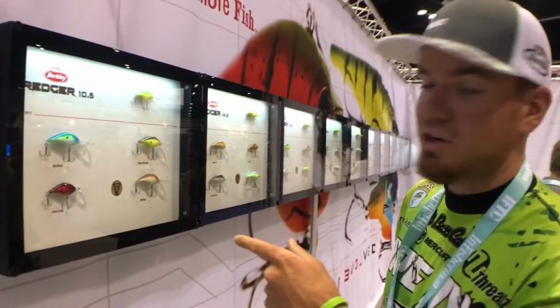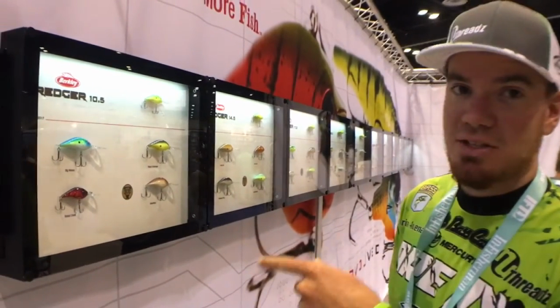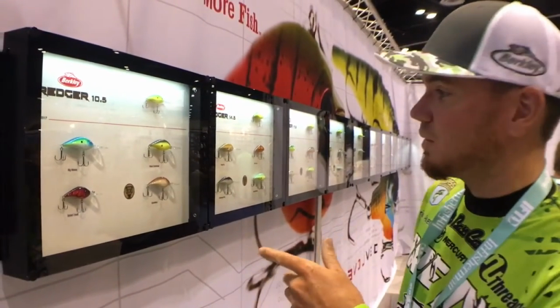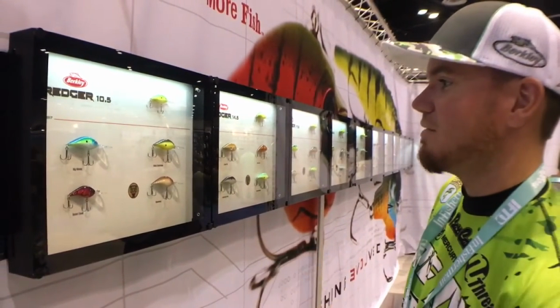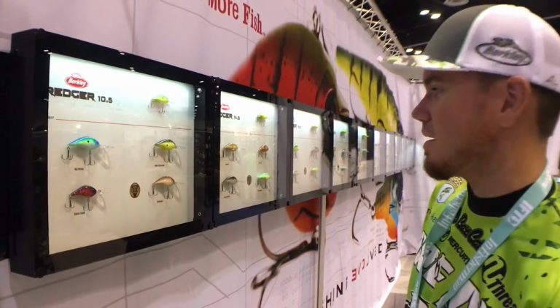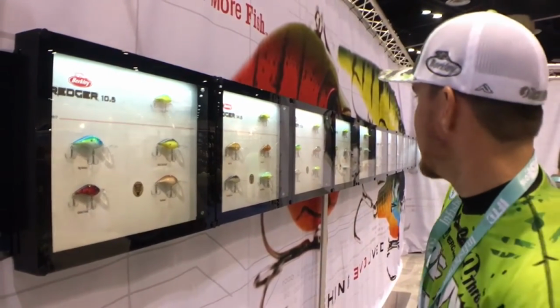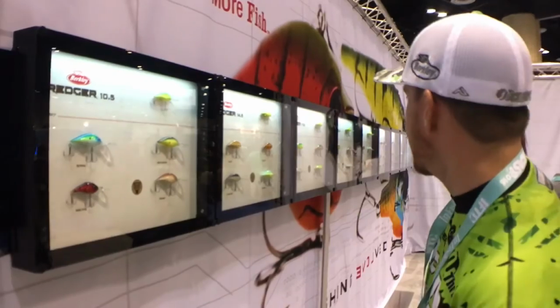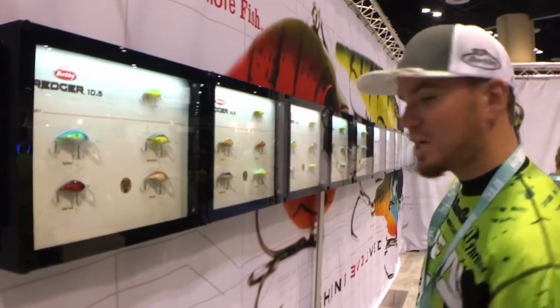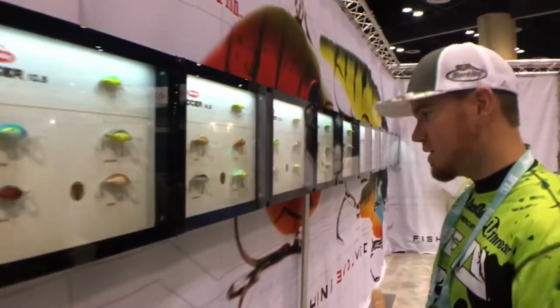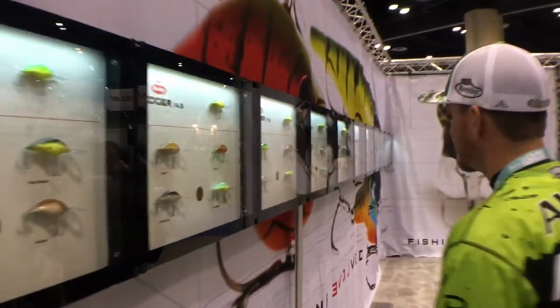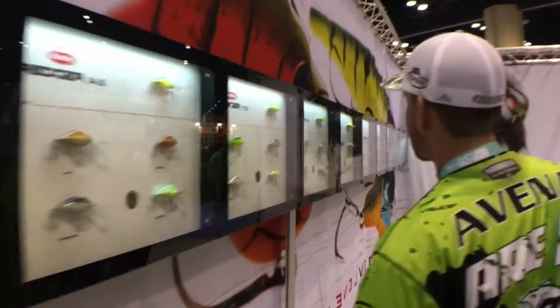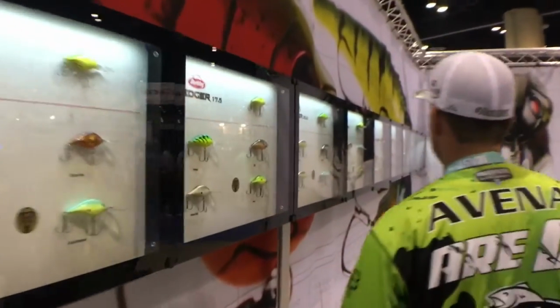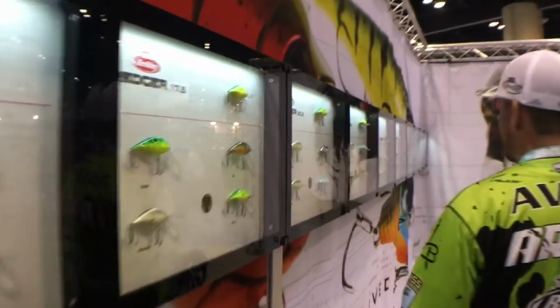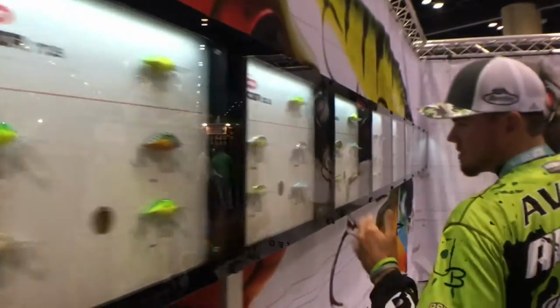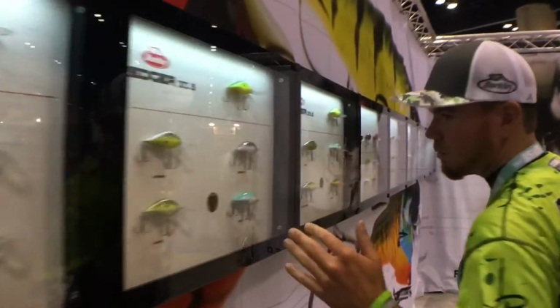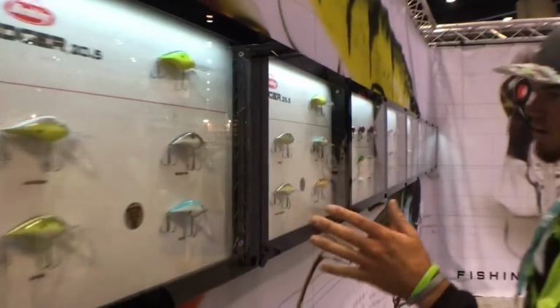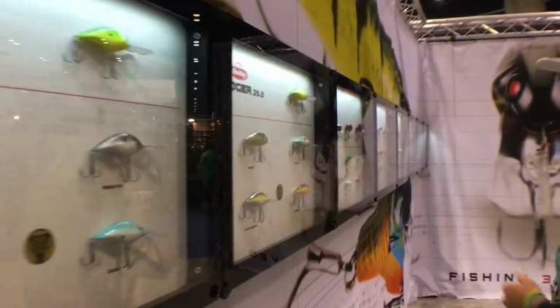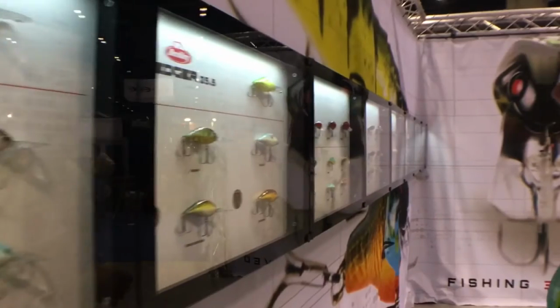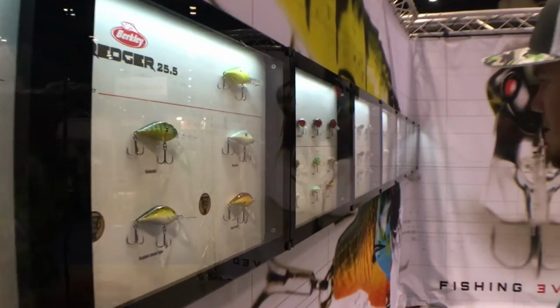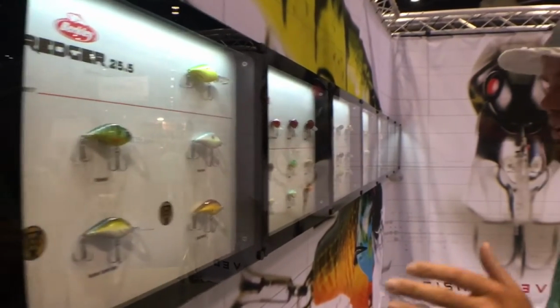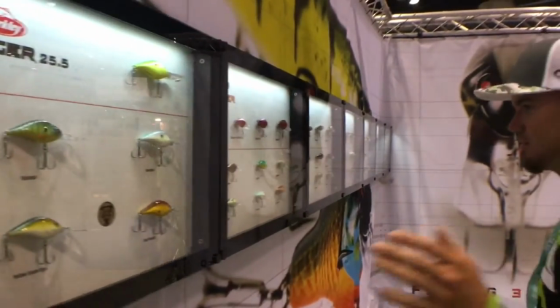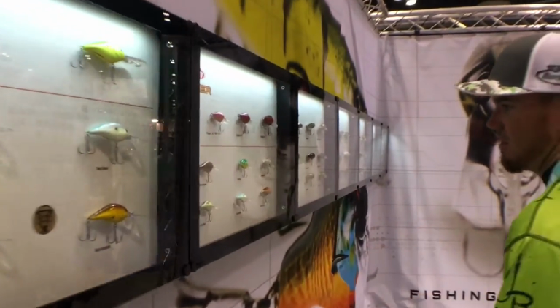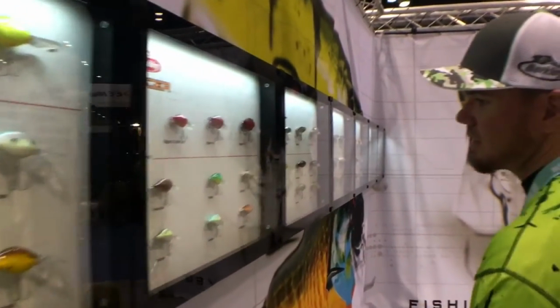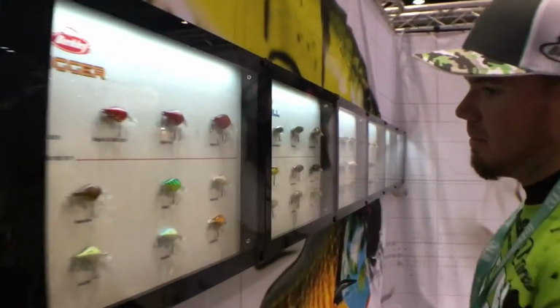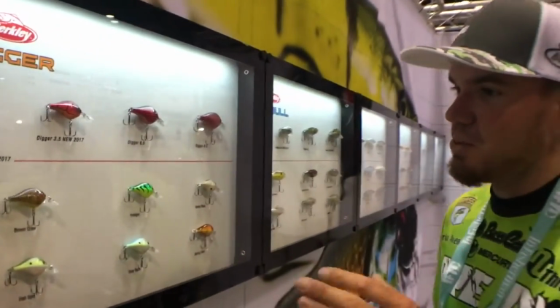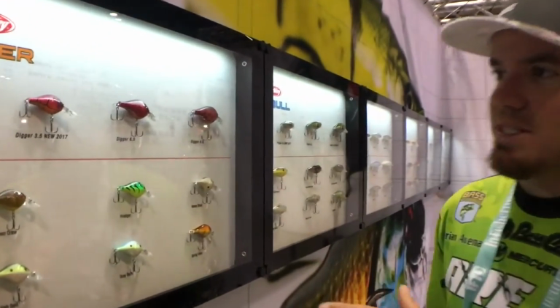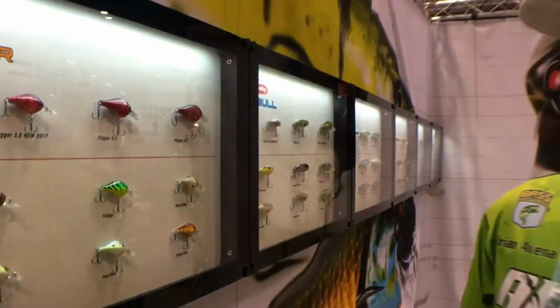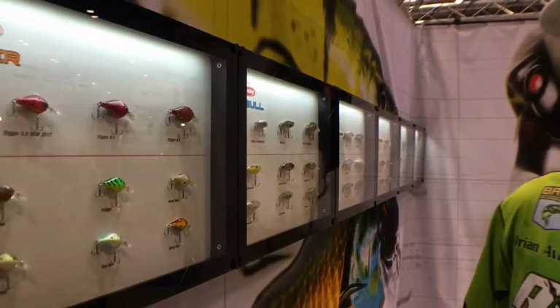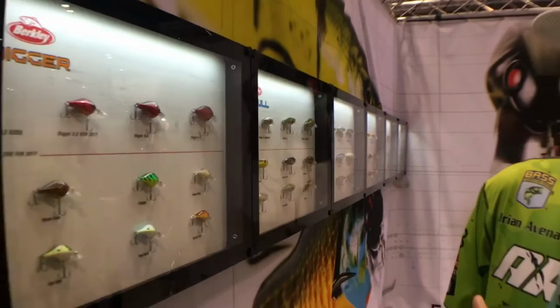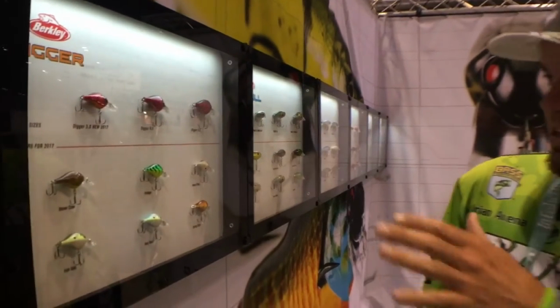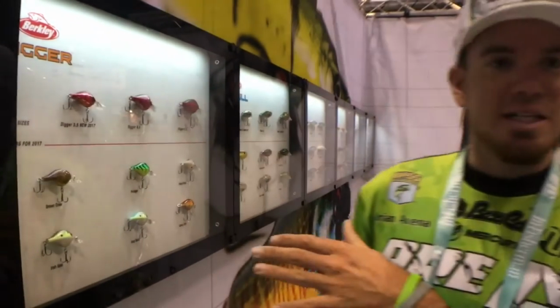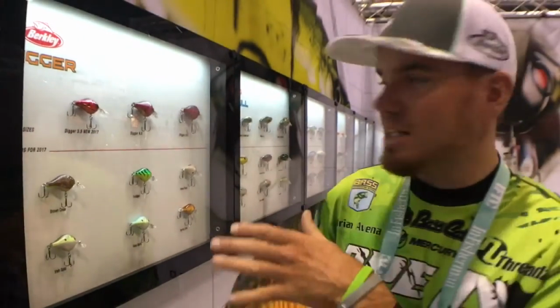If you come down here with me you can see the wide variety of colors — it's basically the color spectrum we just covered. But this is one of the ones that I'm most excited about: this is the Current Digger.